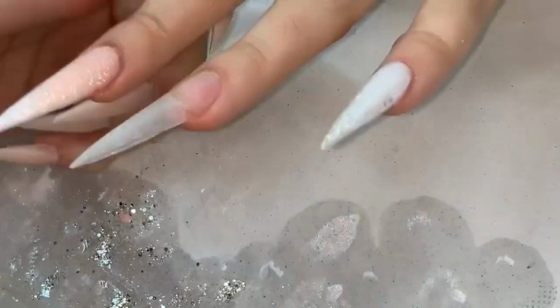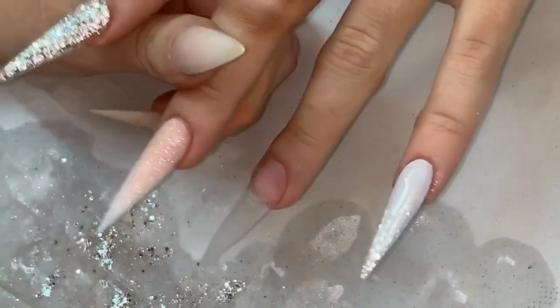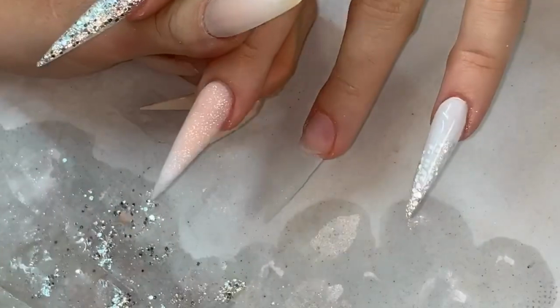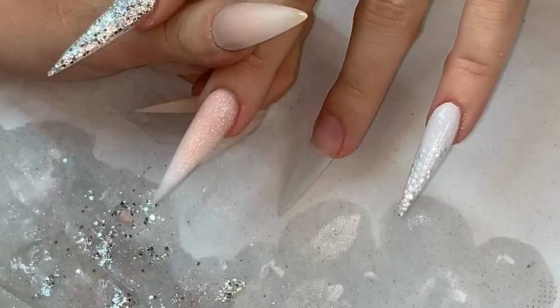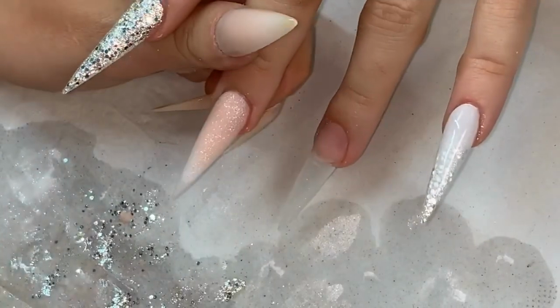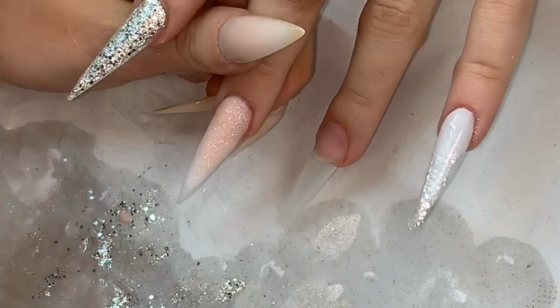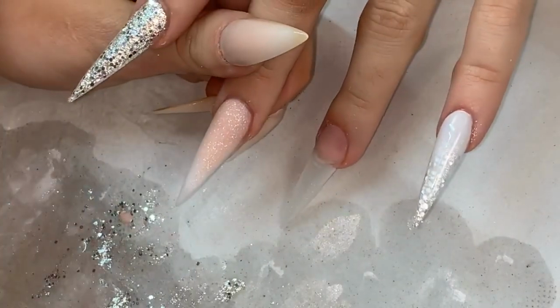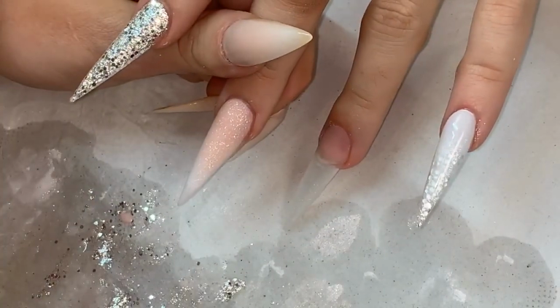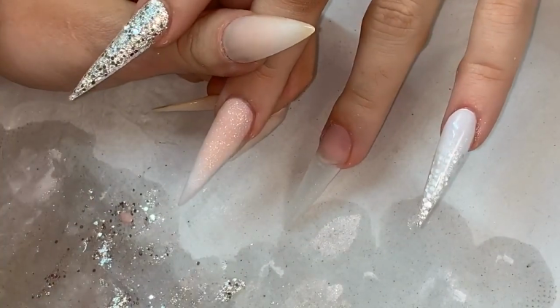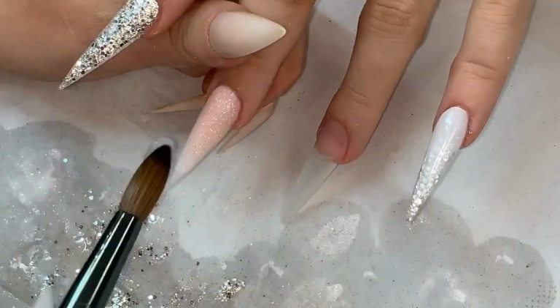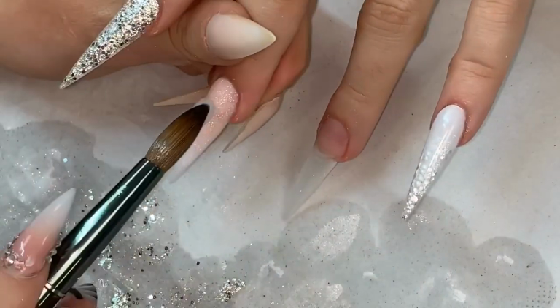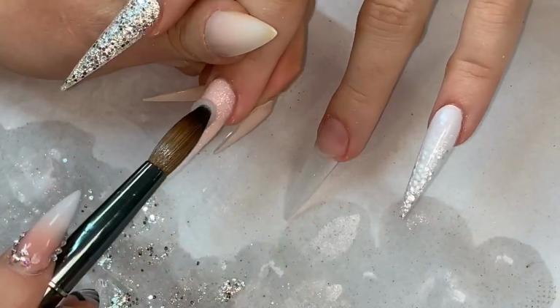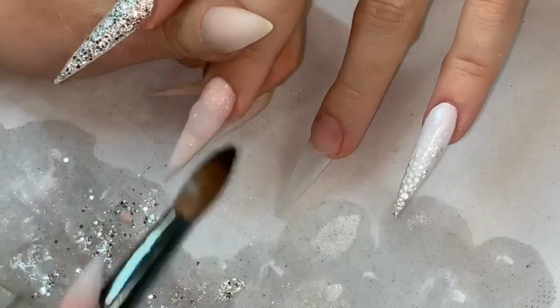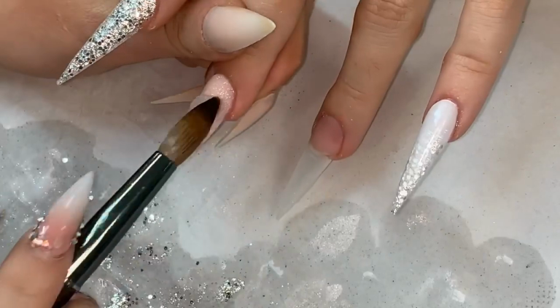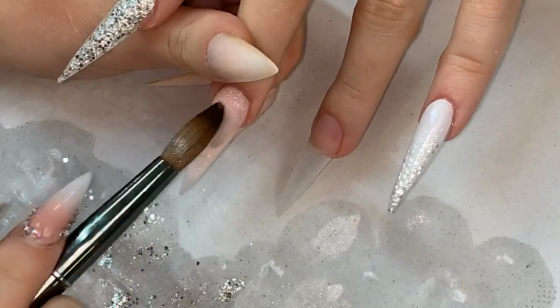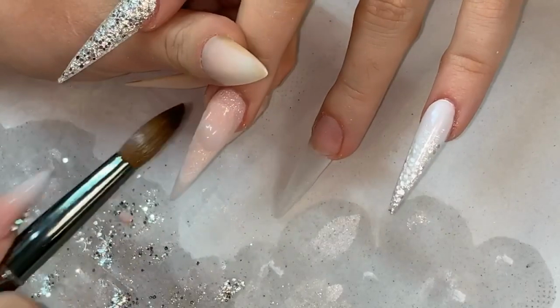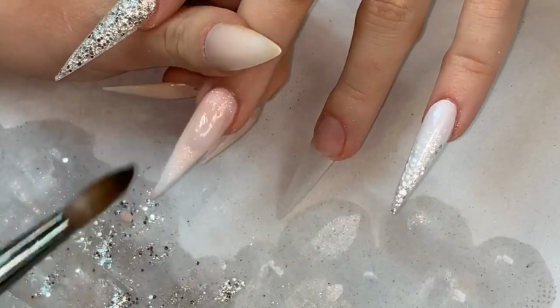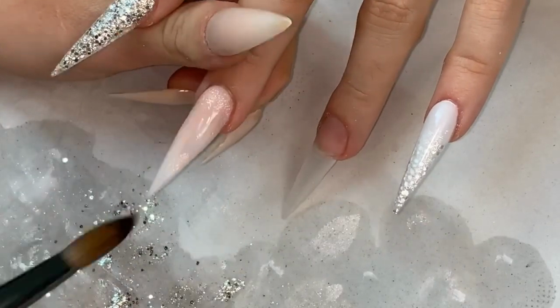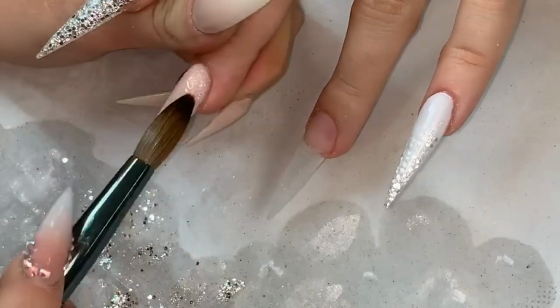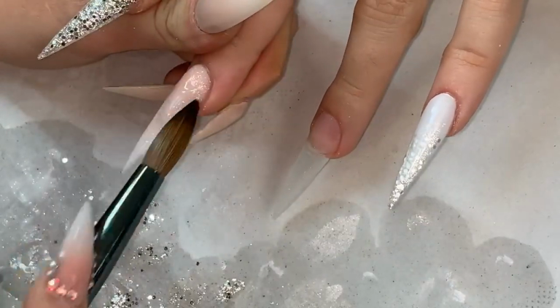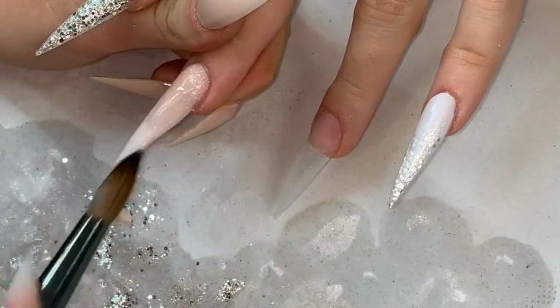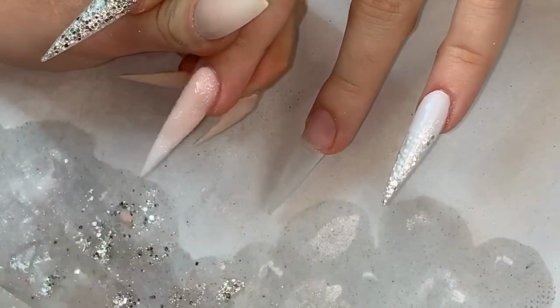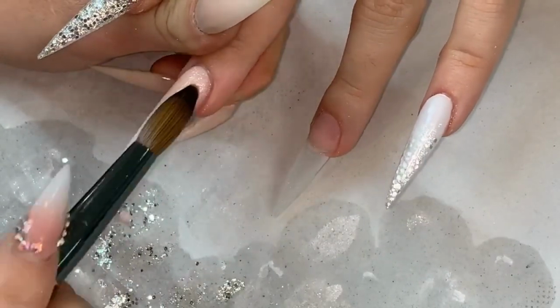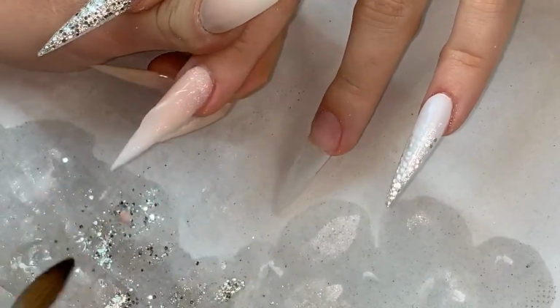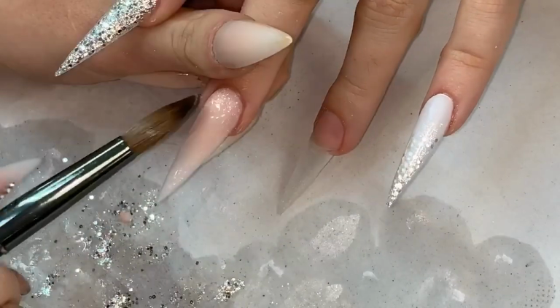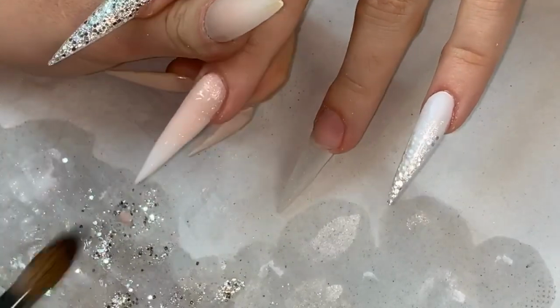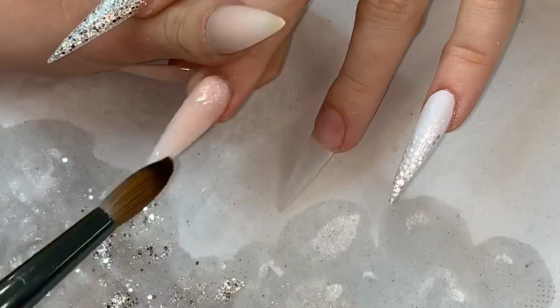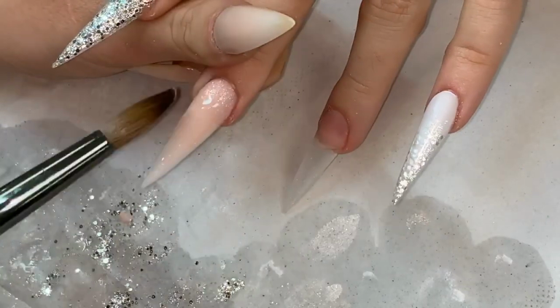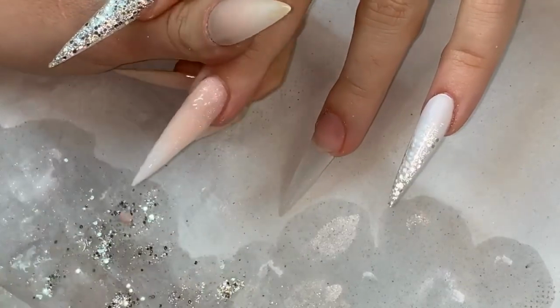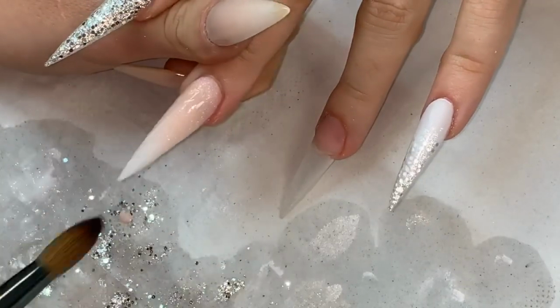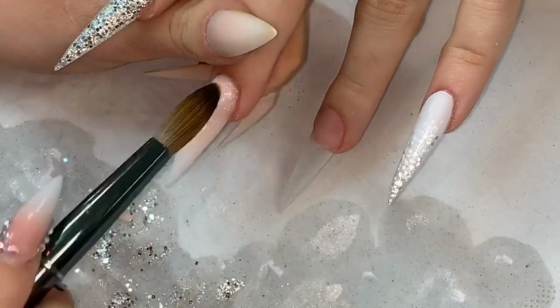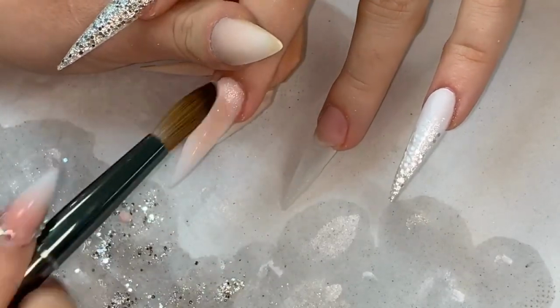I managed that one actually in one bead, unlike on the other little pinky. I'm going over the ombre just to protect my blend, like I said earlier.